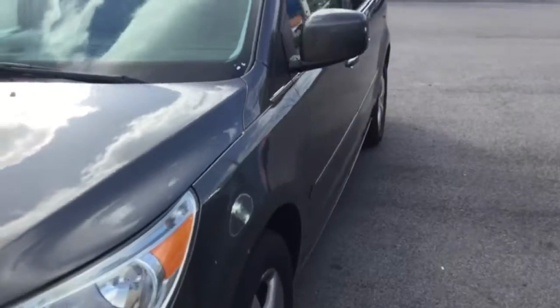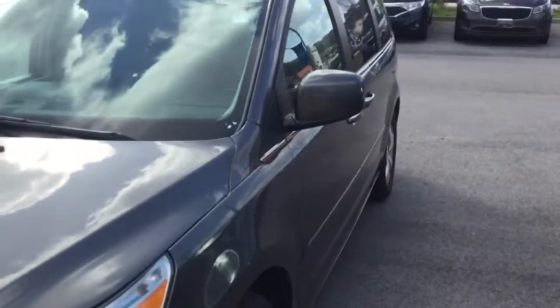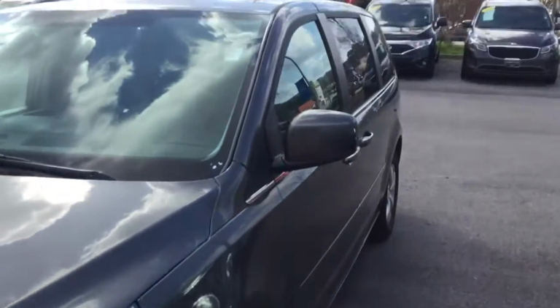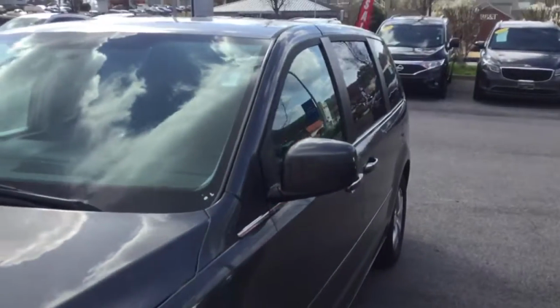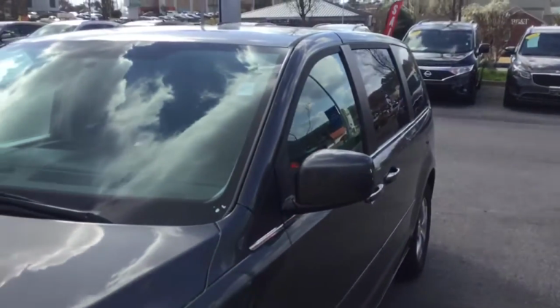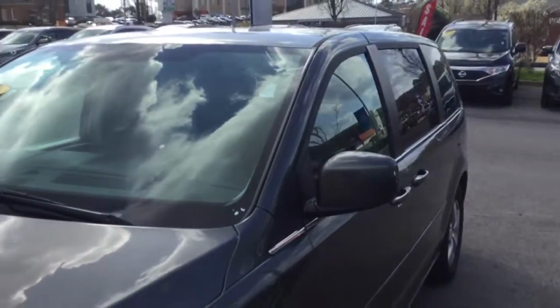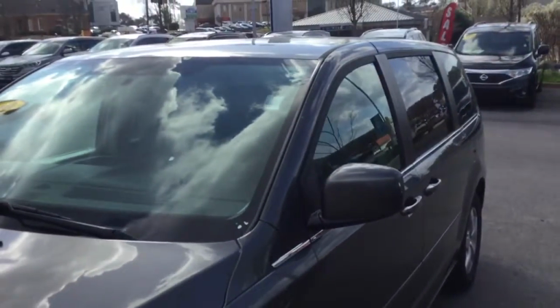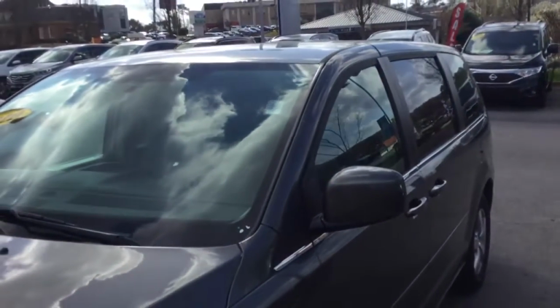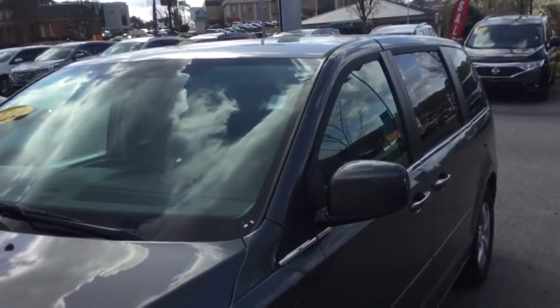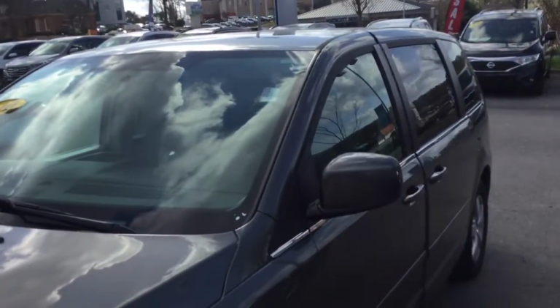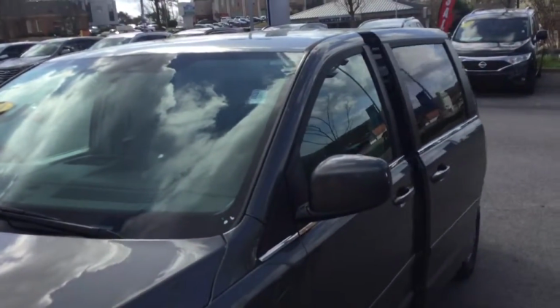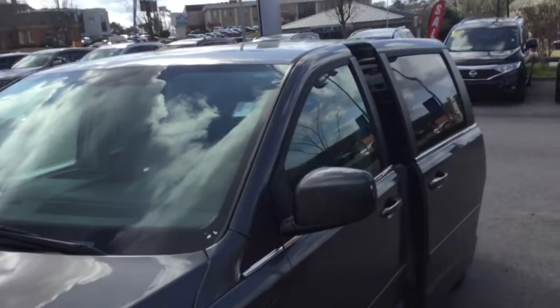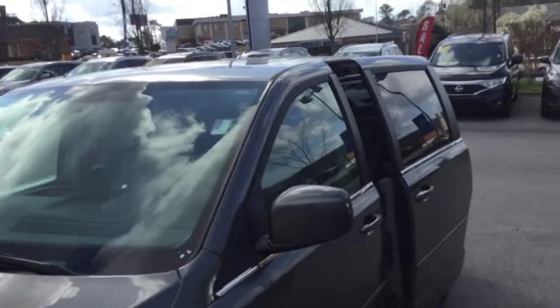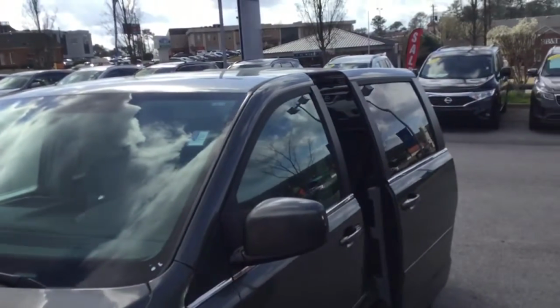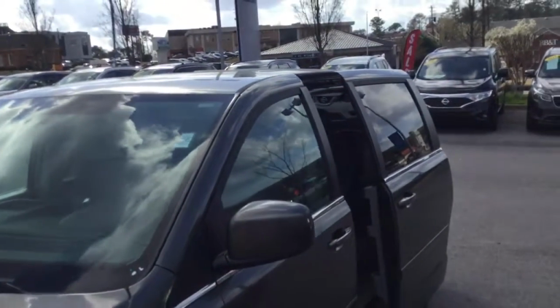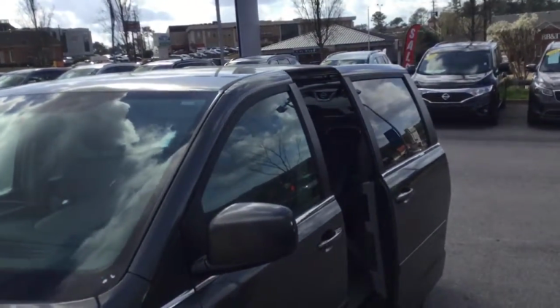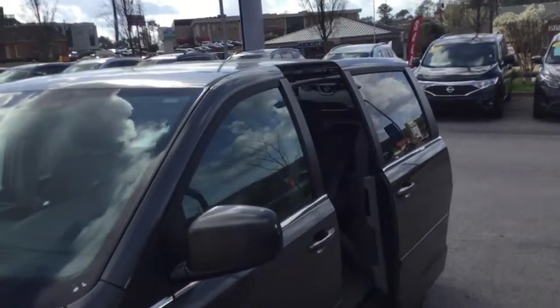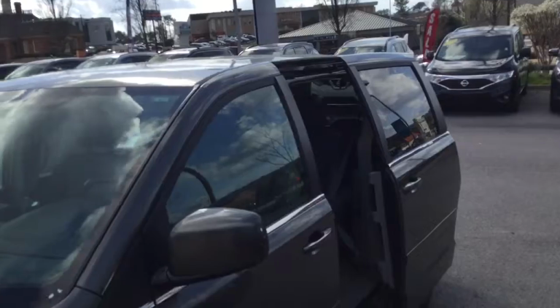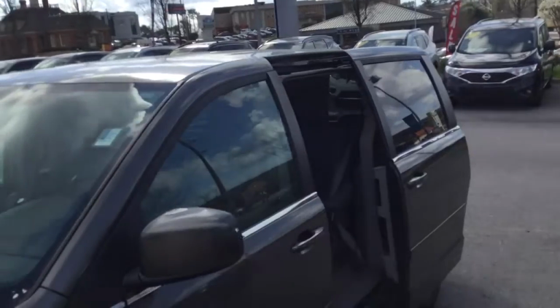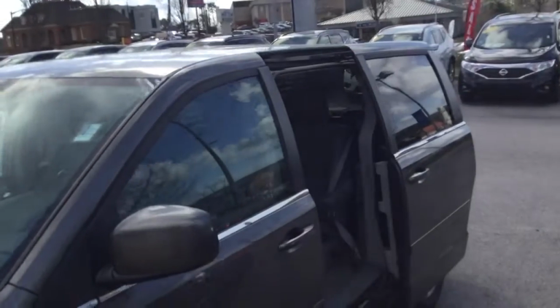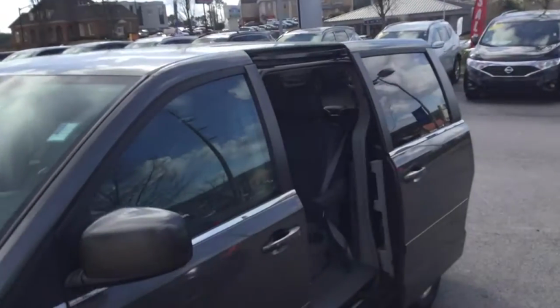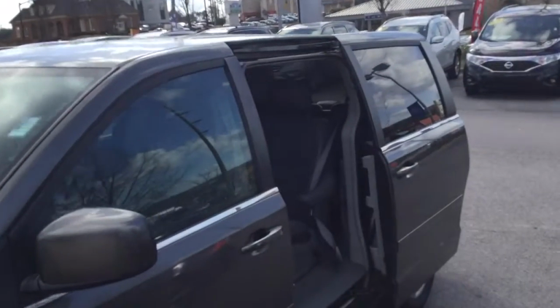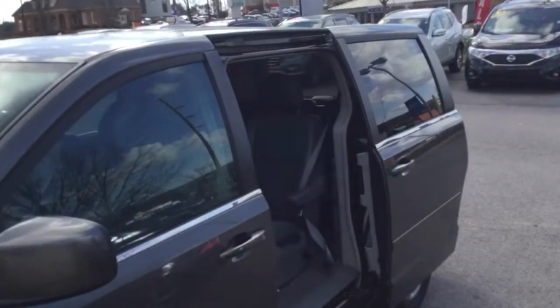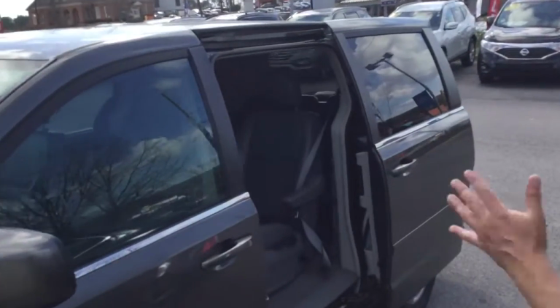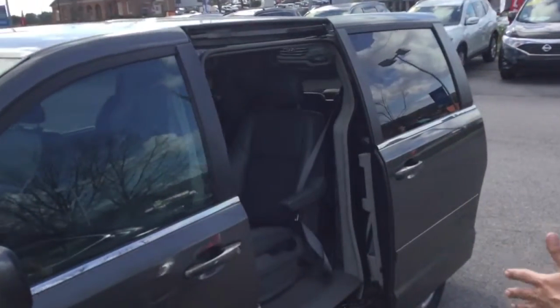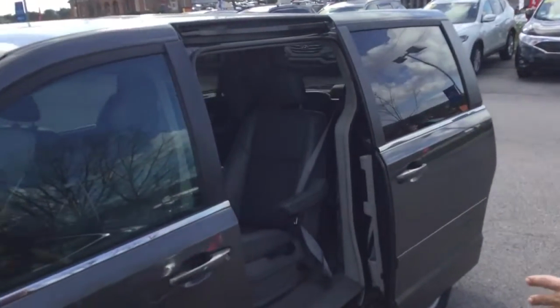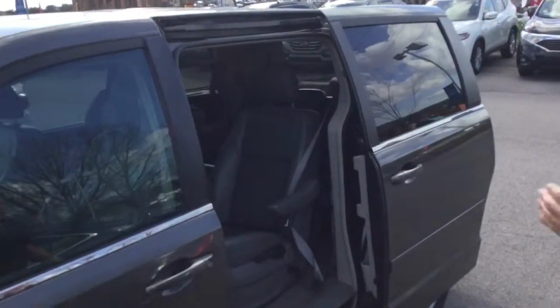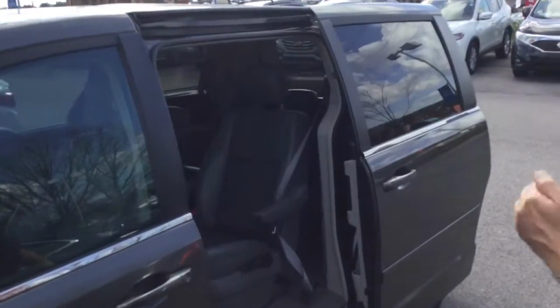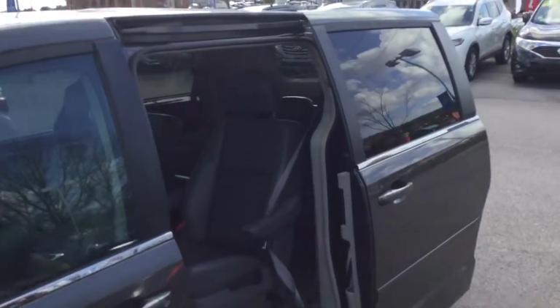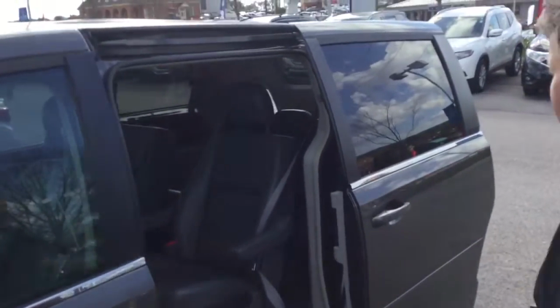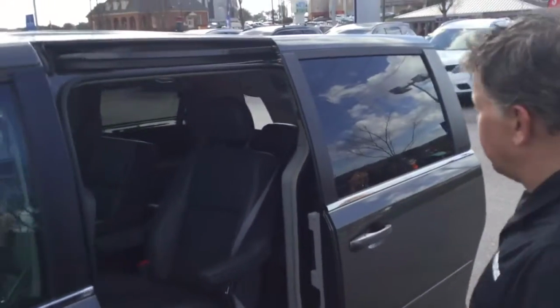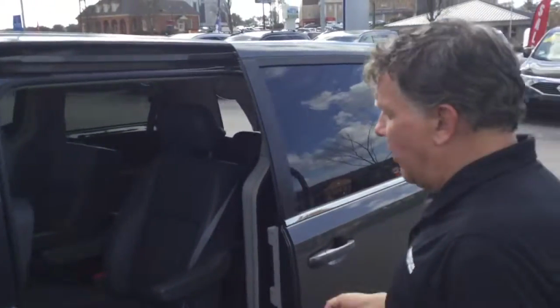As you can see from the exterior, everything is powered from the remote here, as well as the power liftgate. You have a lot of options, but the interior is outstanding as well.